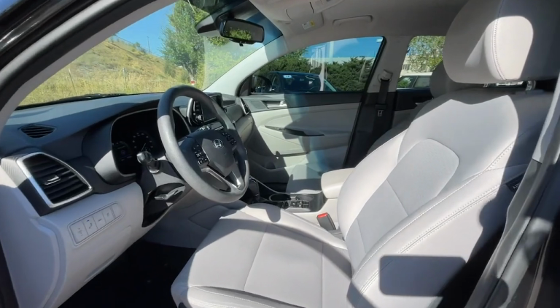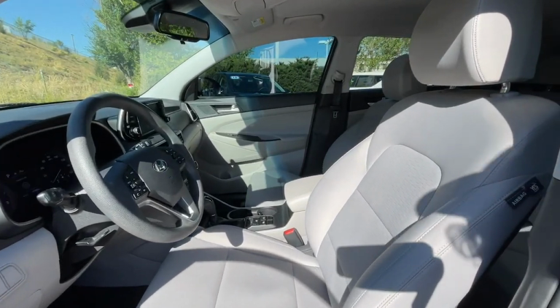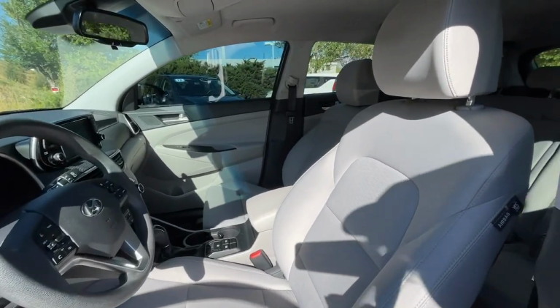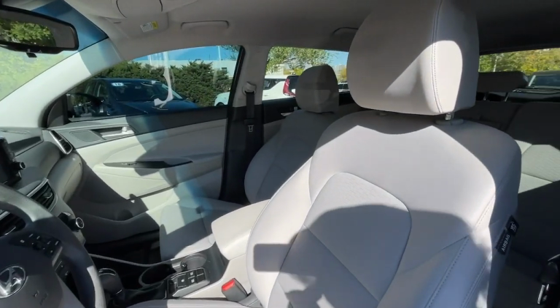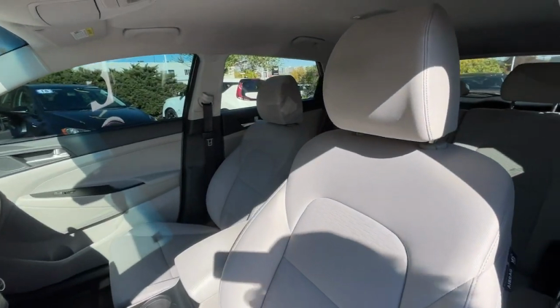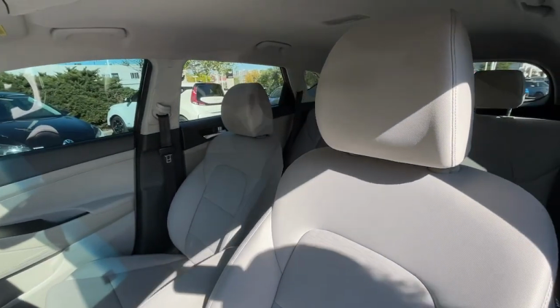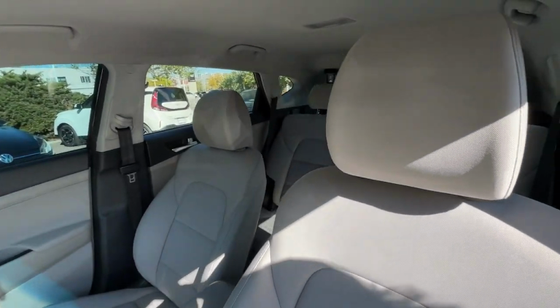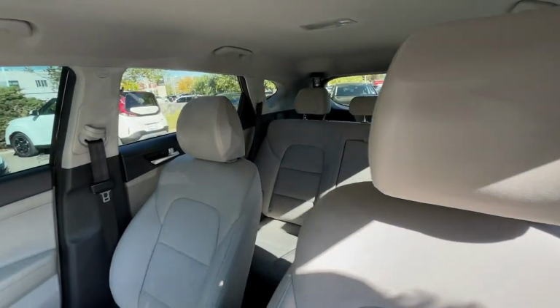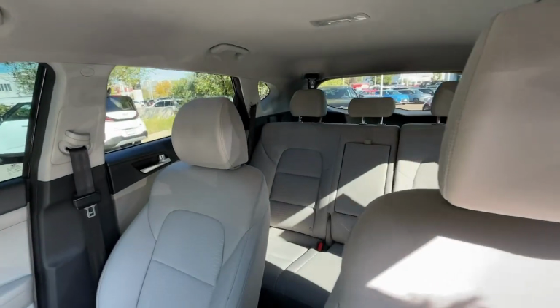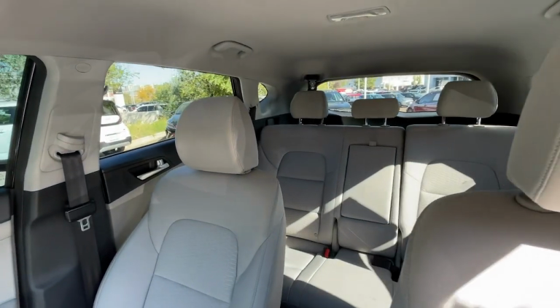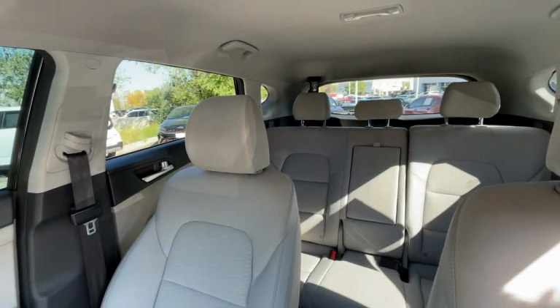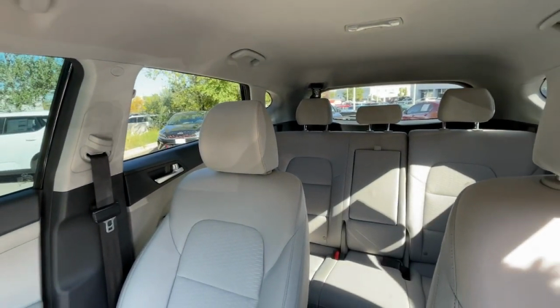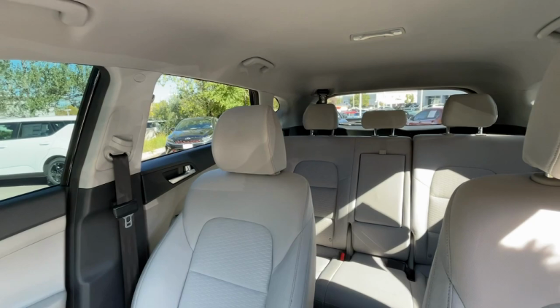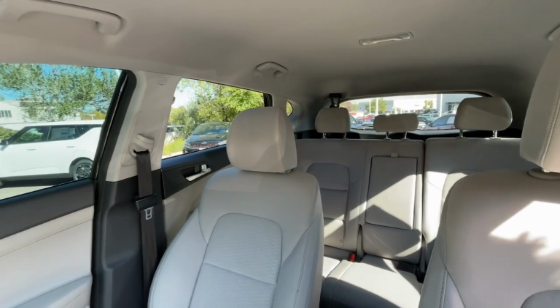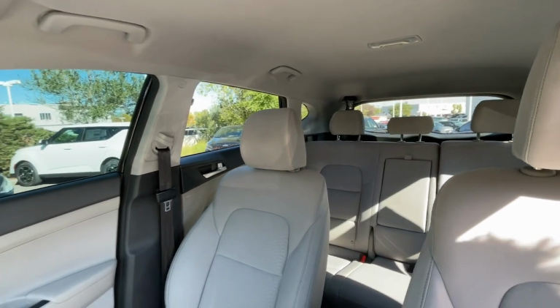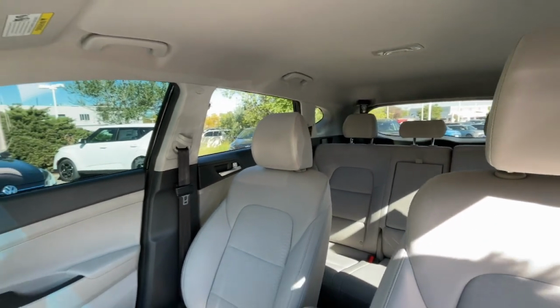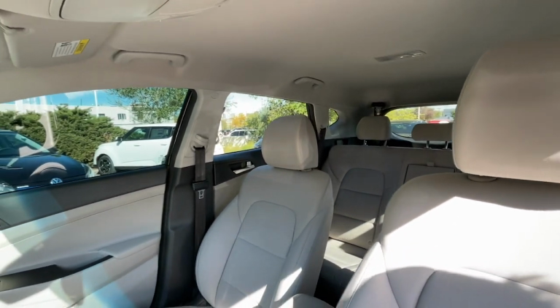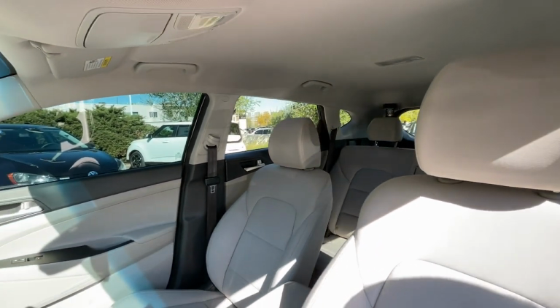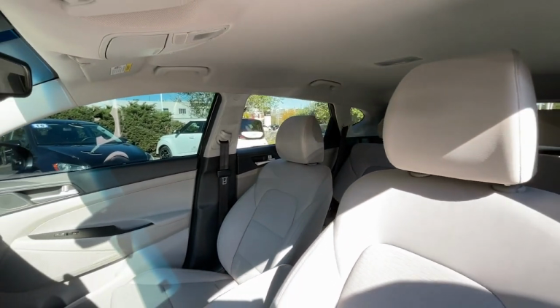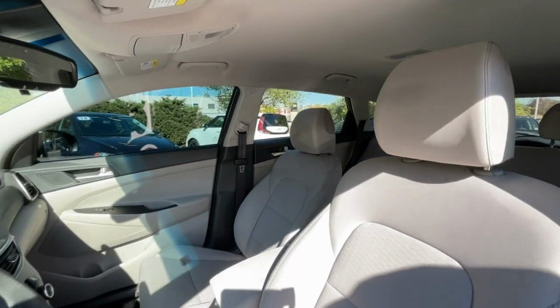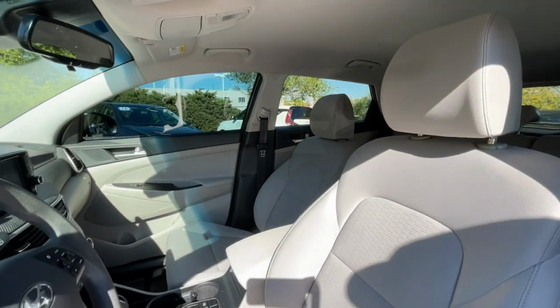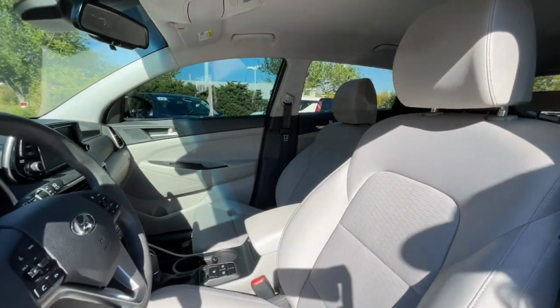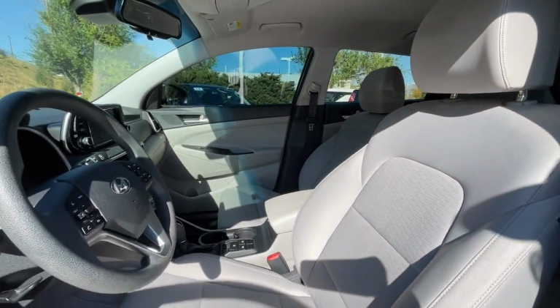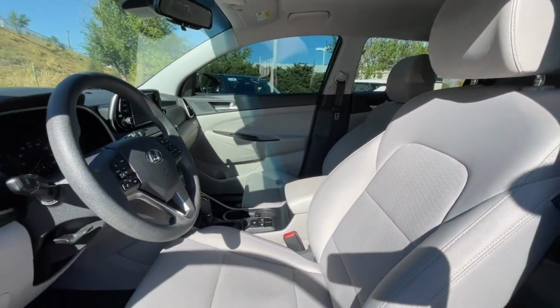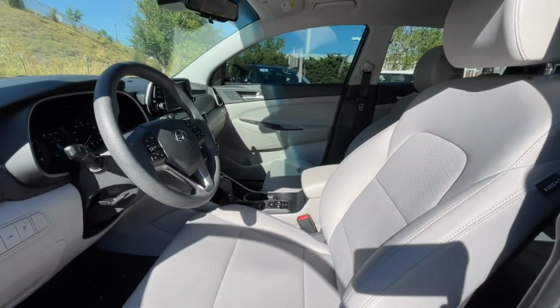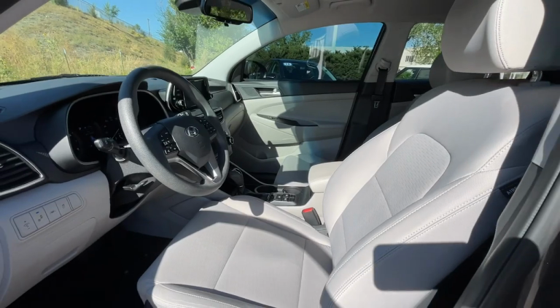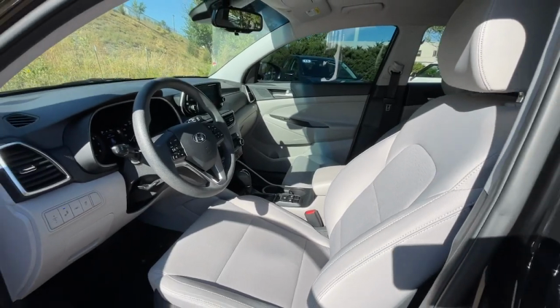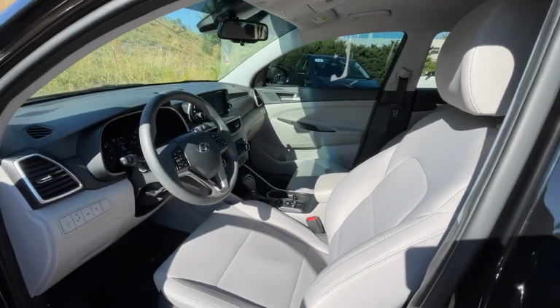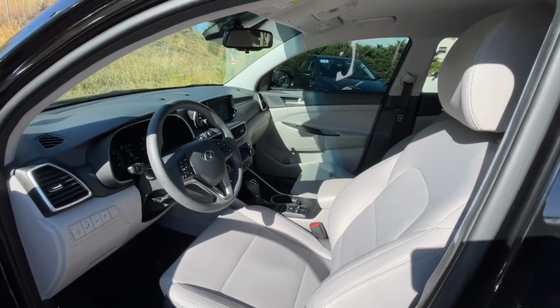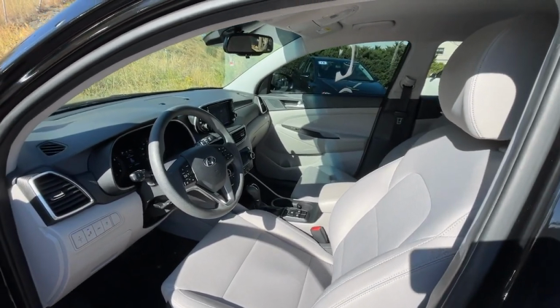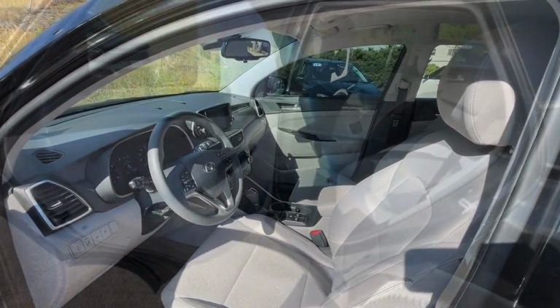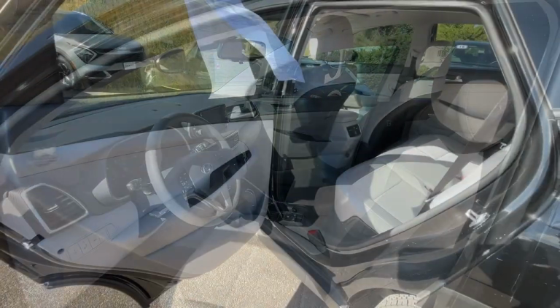Pre-collision system, lane departure warning, keyless entry, backup camera, remote engine start, premium sound system, keyless start, heated mirrors, lane keeping assist, satellite radio.